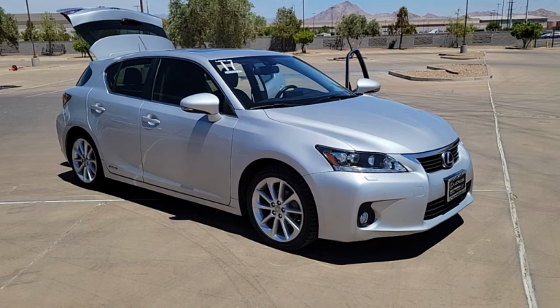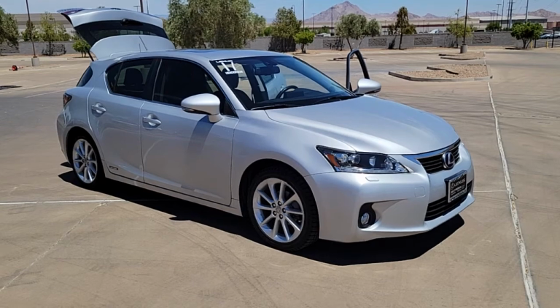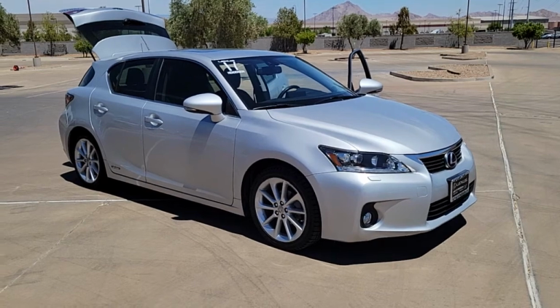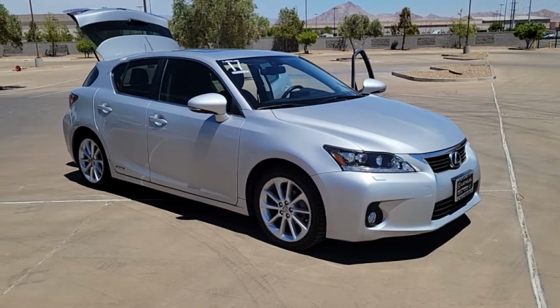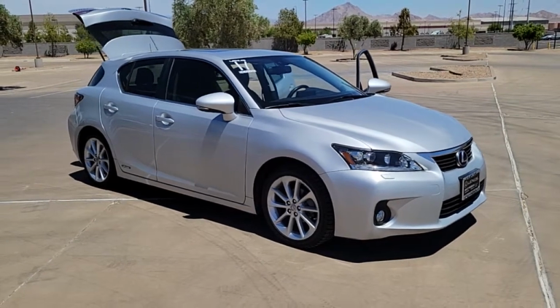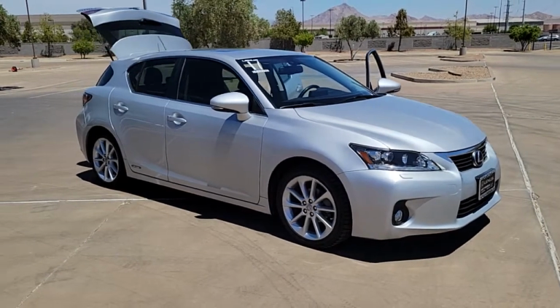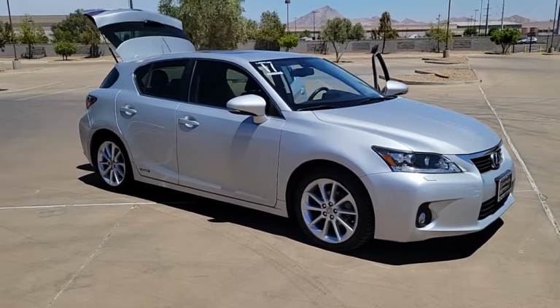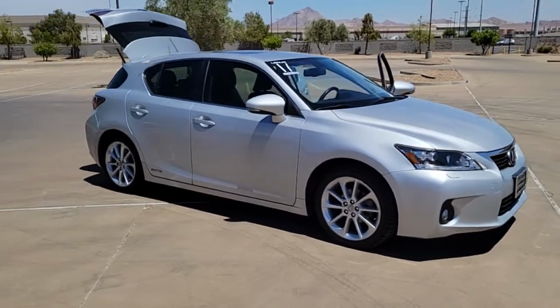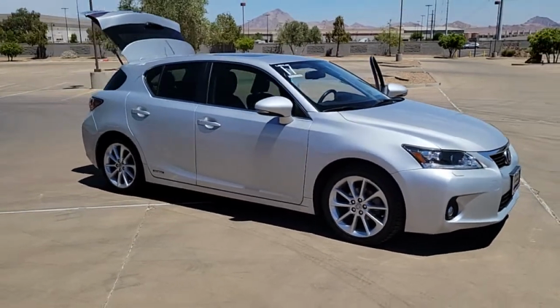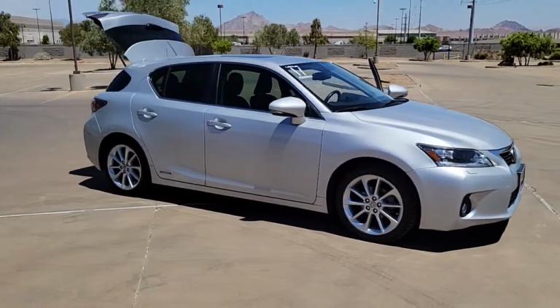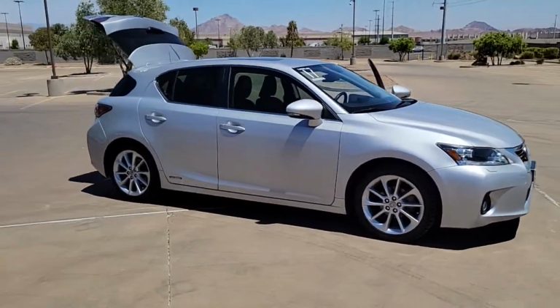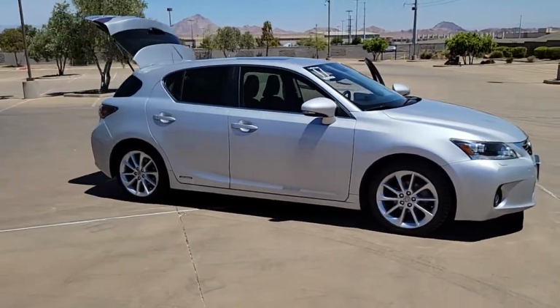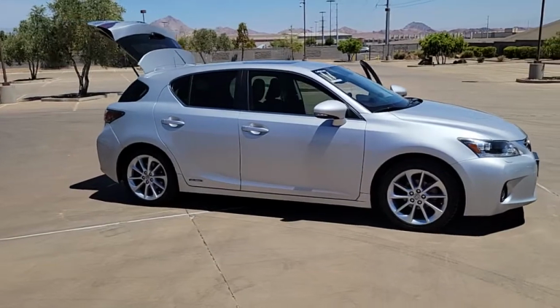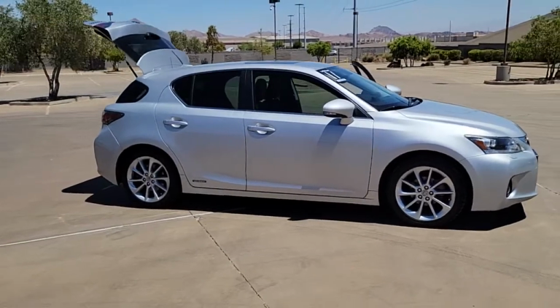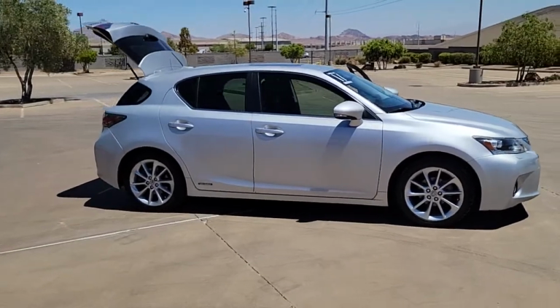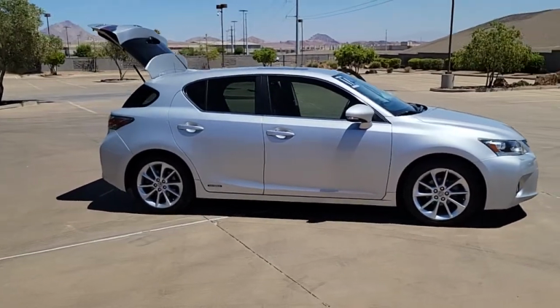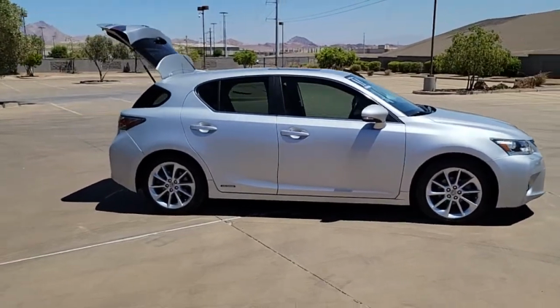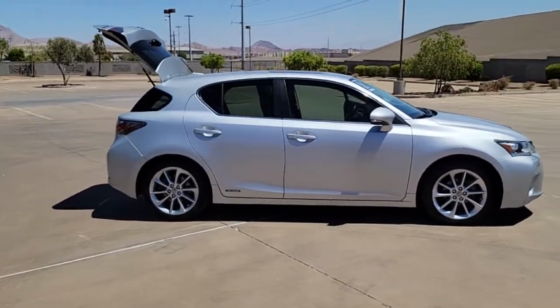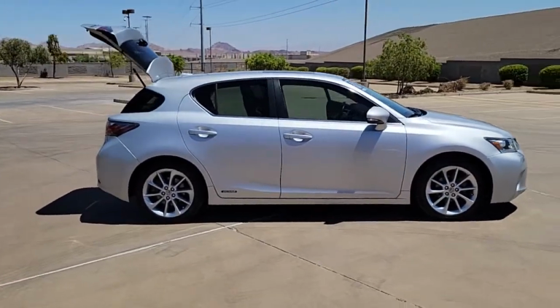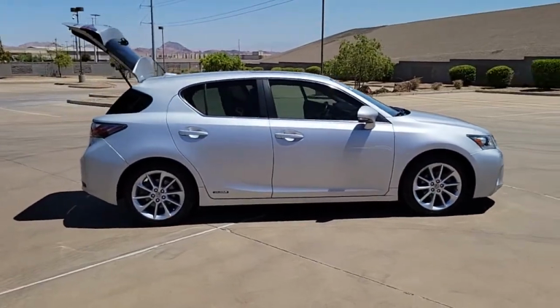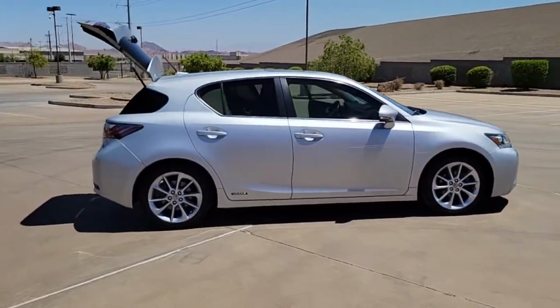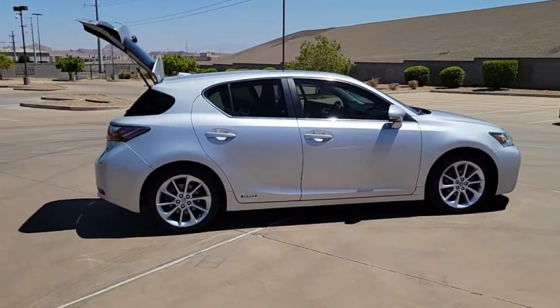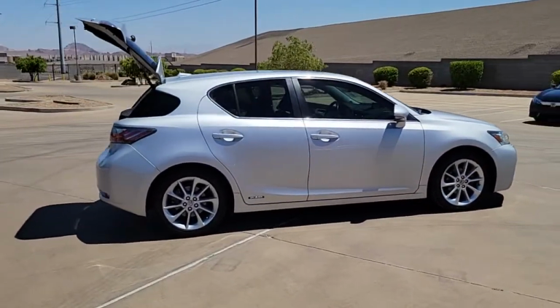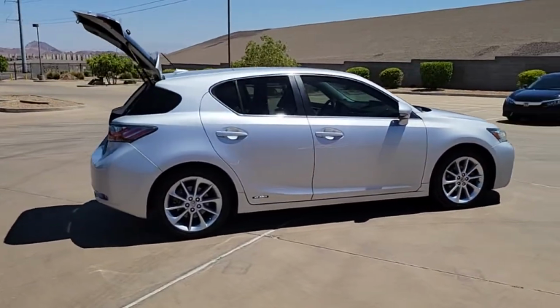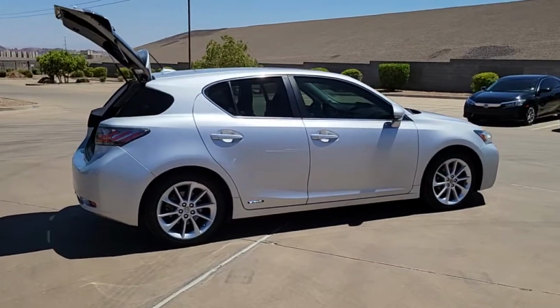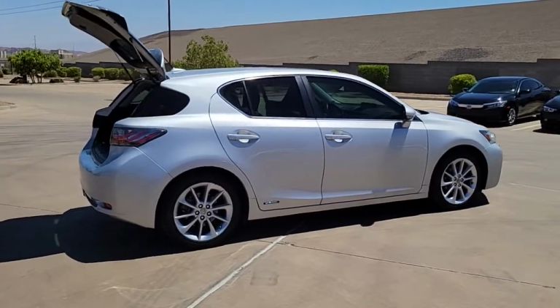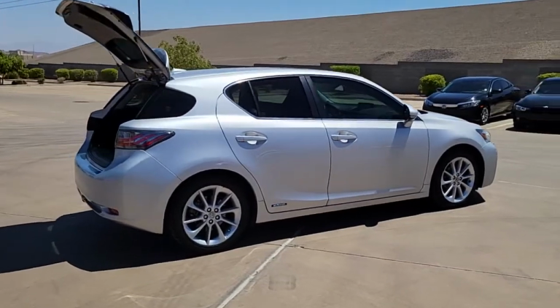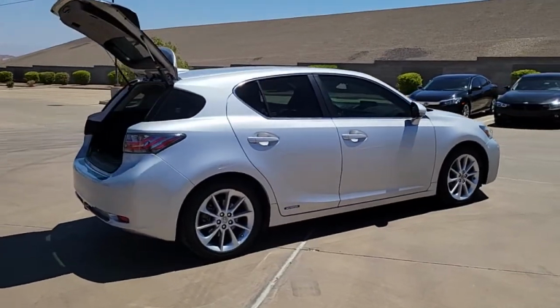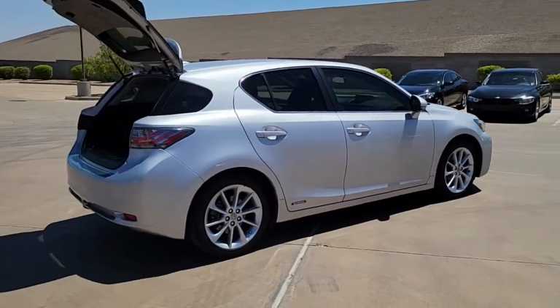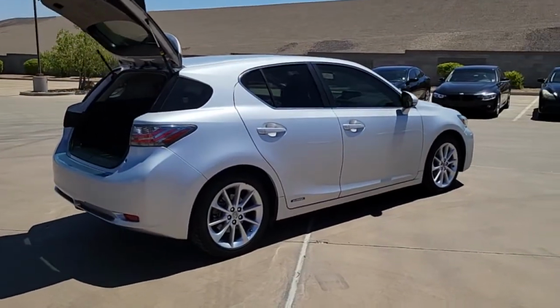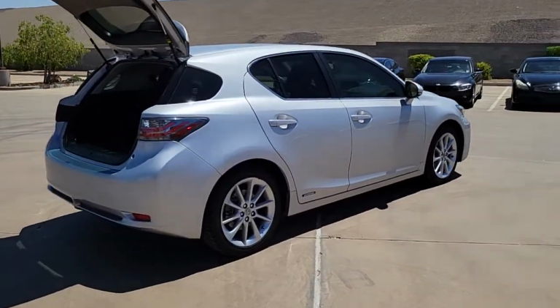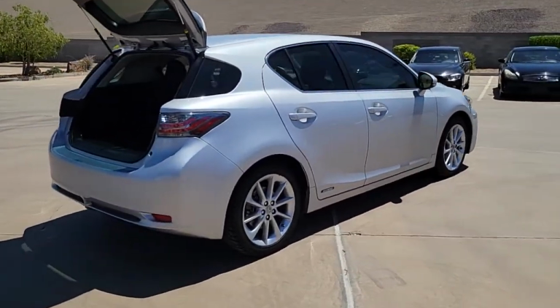You're gonna love the 2011 Lexus CT. This vehicle still has fewer than 90,000 miles on the clock, so it won't last long. Enjoy versatility, convenience, and upscale comfort in this forward-thinking CT.